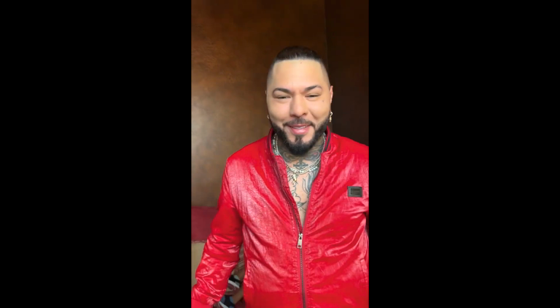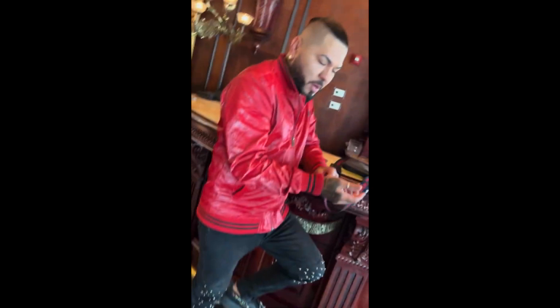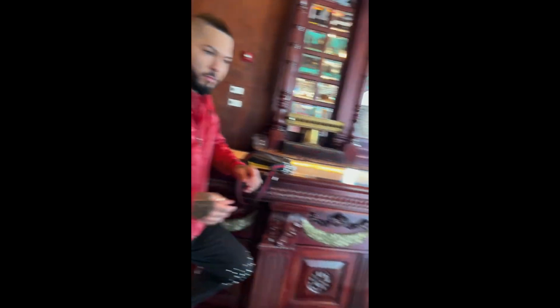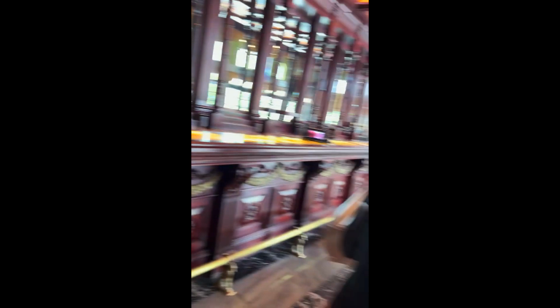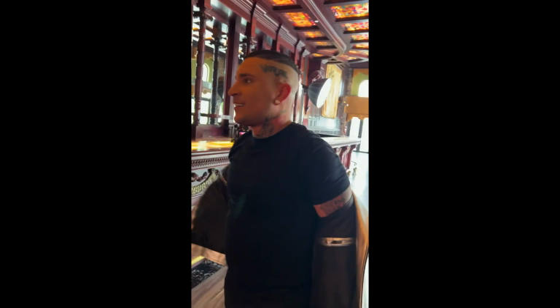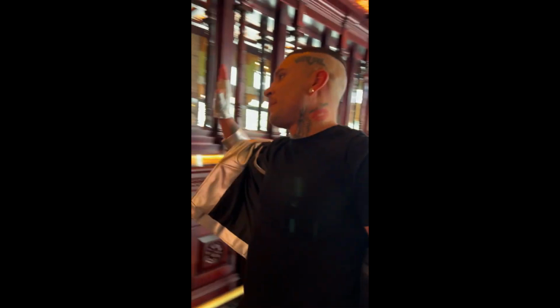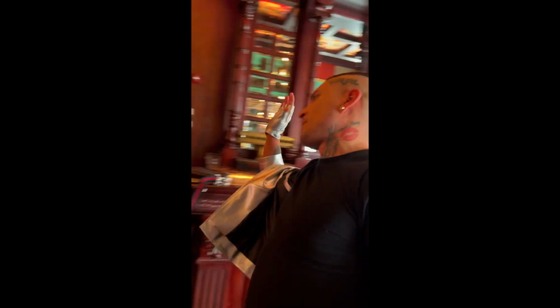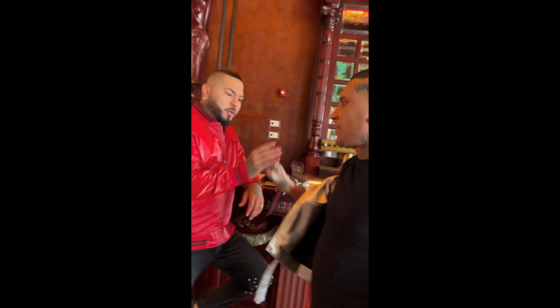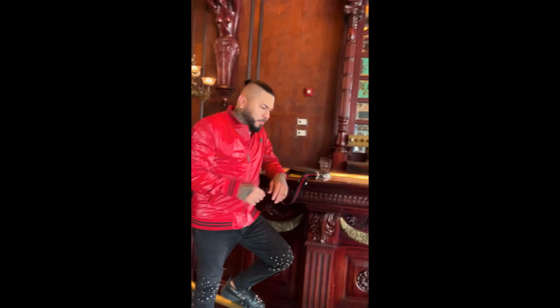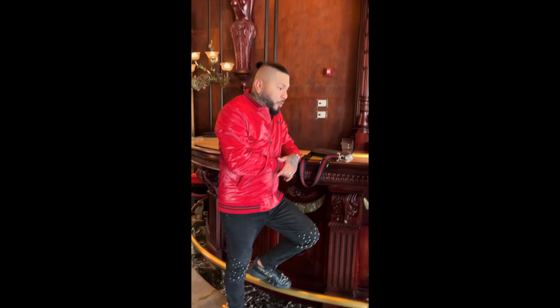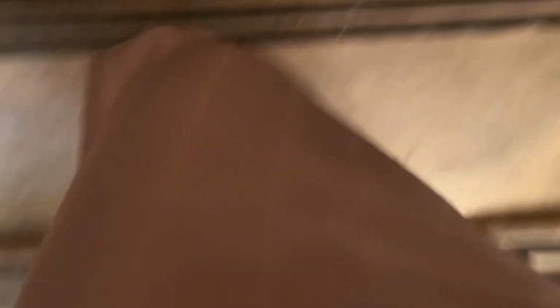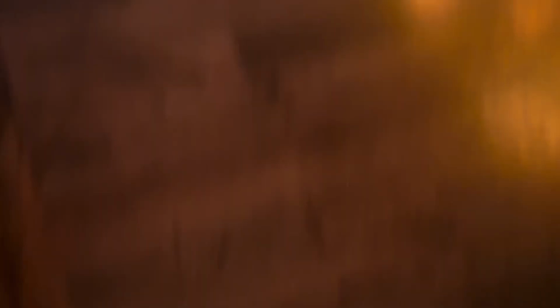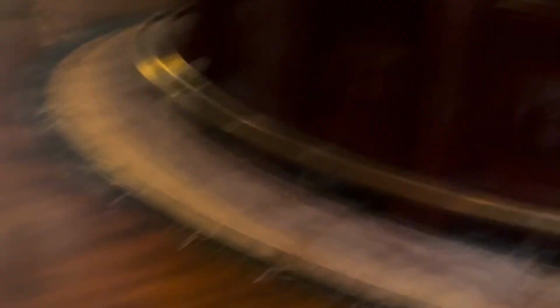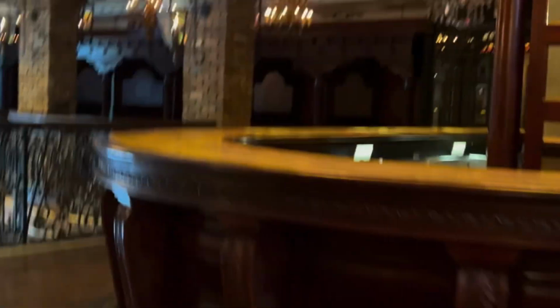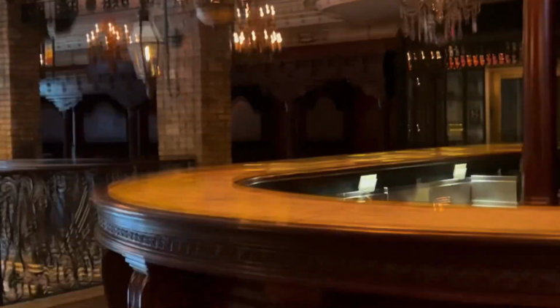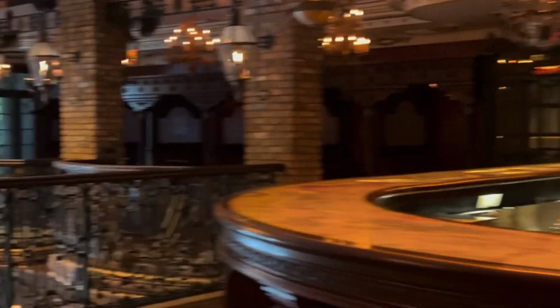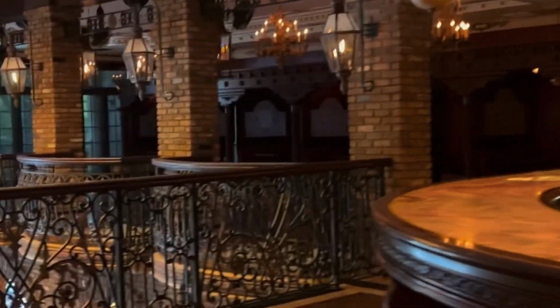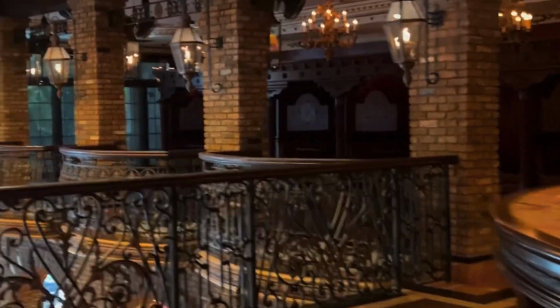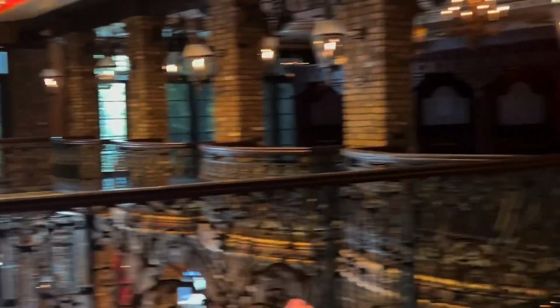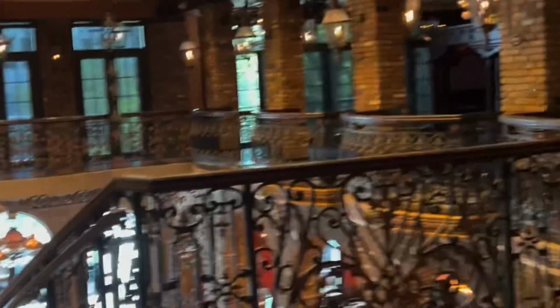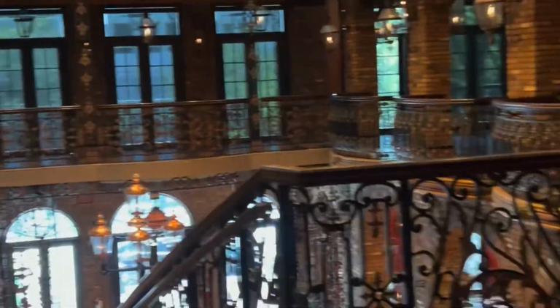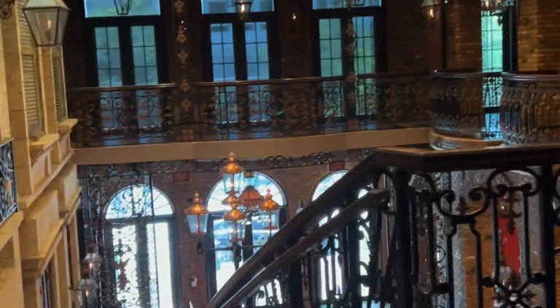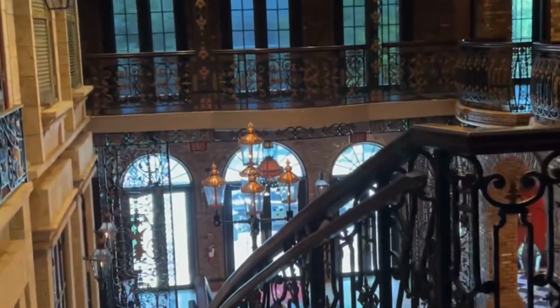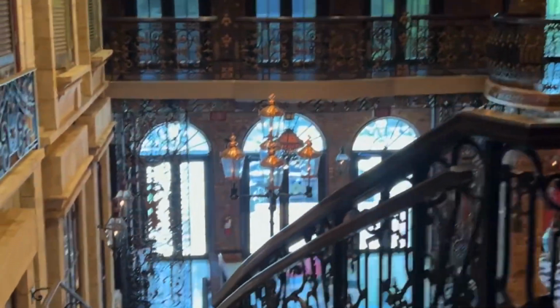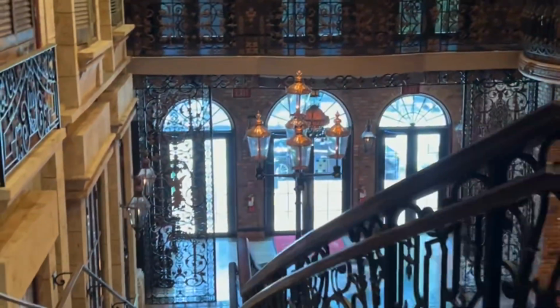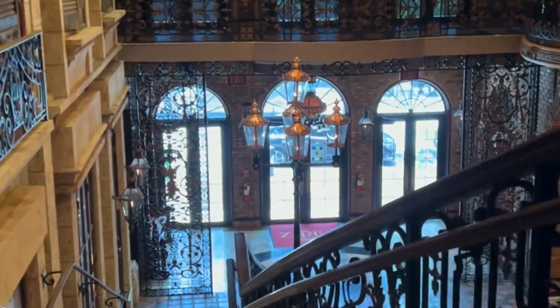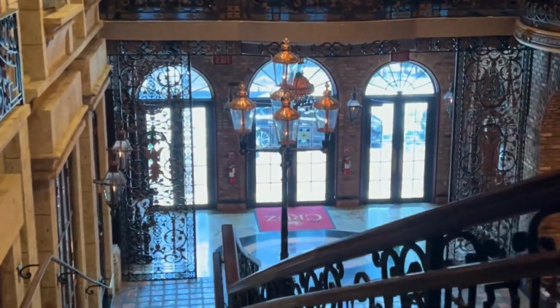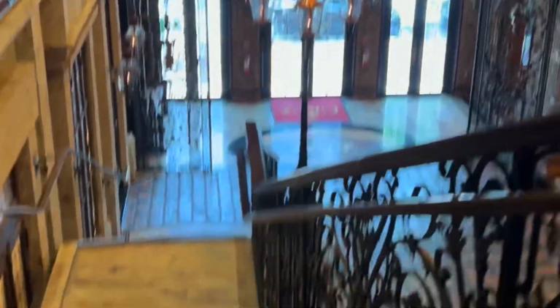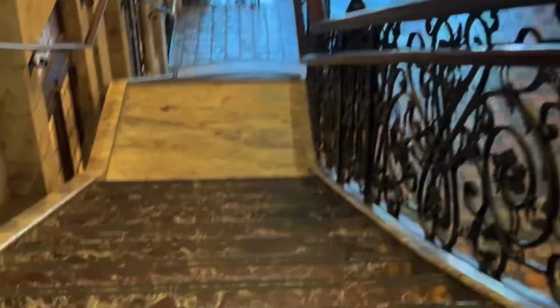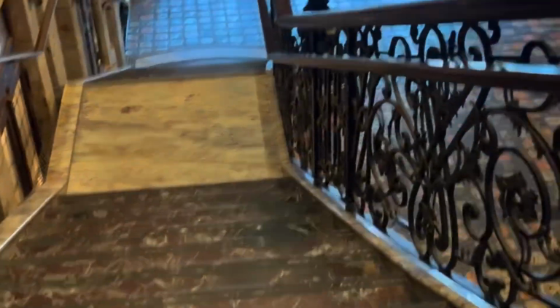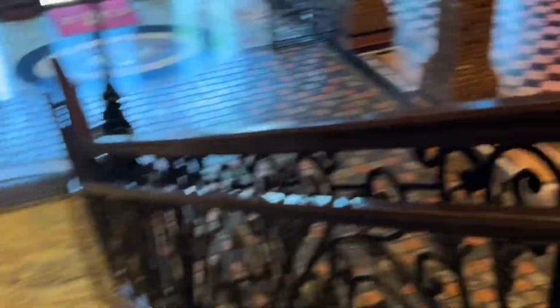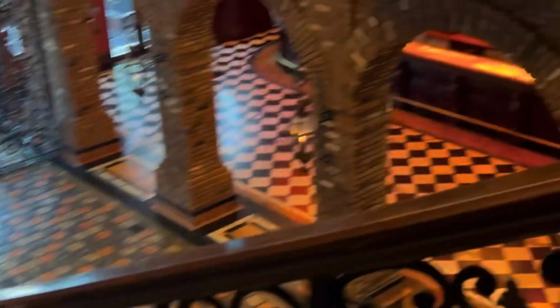I wanted to show you a little more of the venue — this is the upstairs section. Just look at that staircase, it's gorgeous! A lot of quinceañeras come here to take pictures.